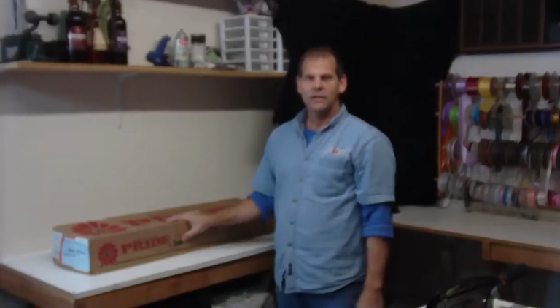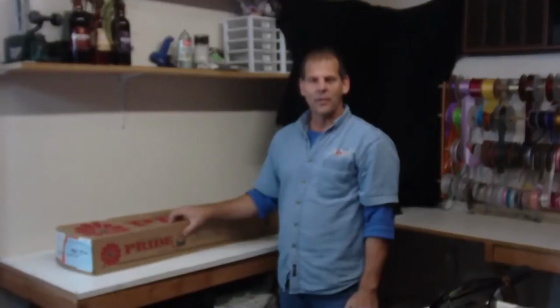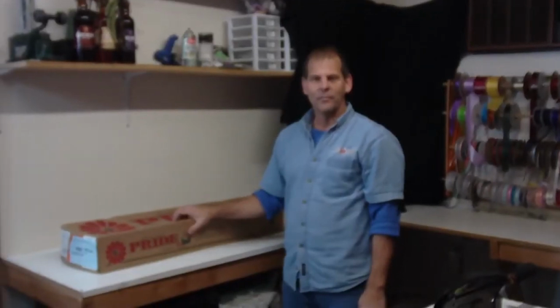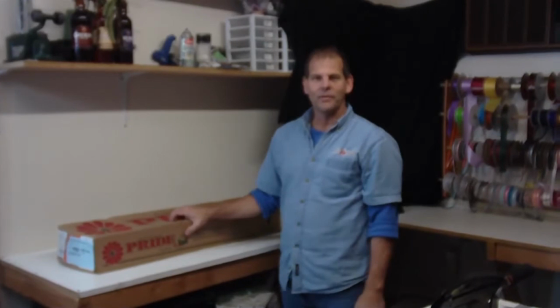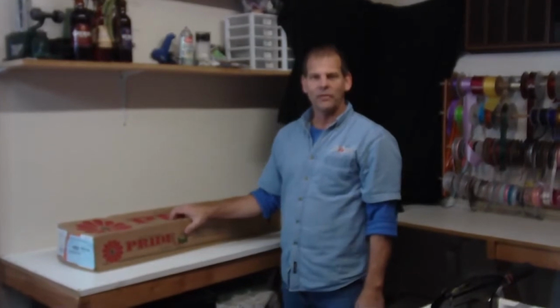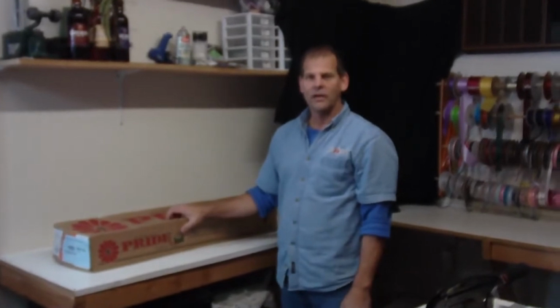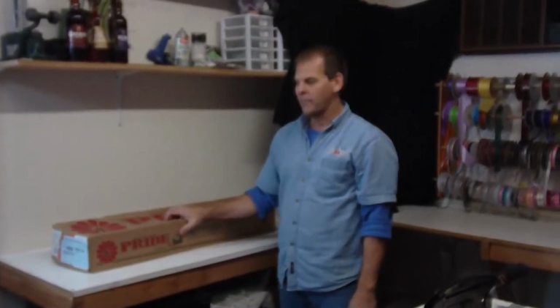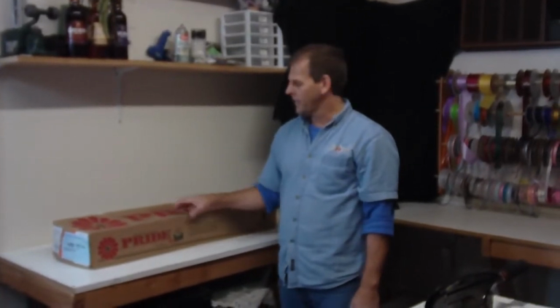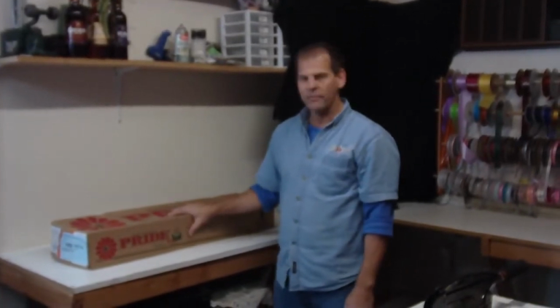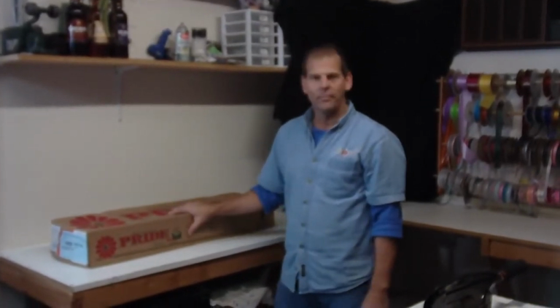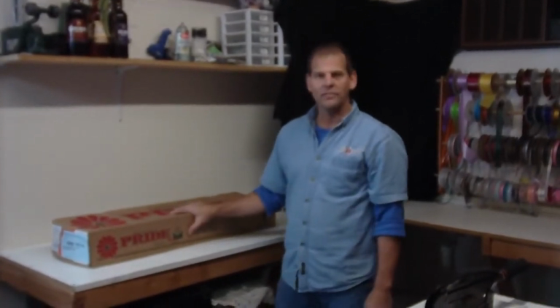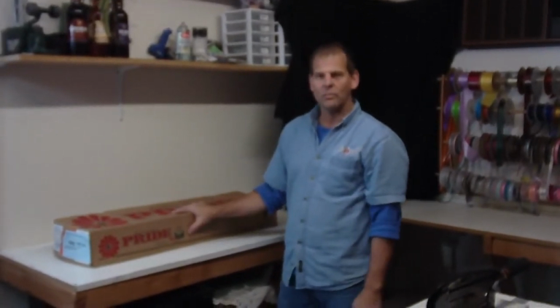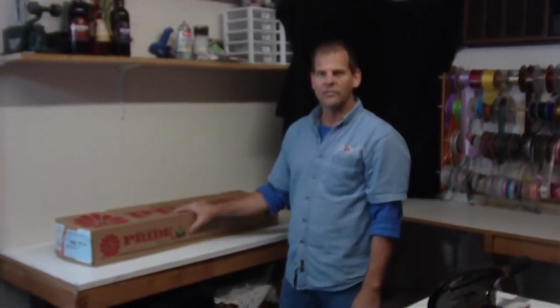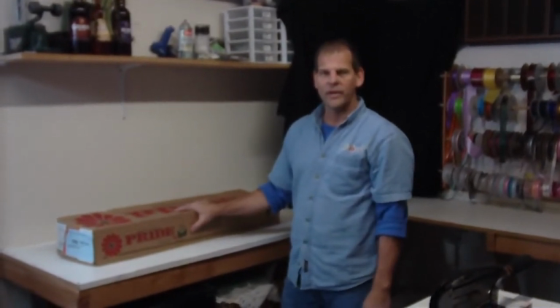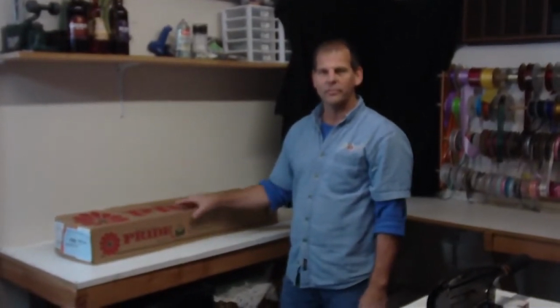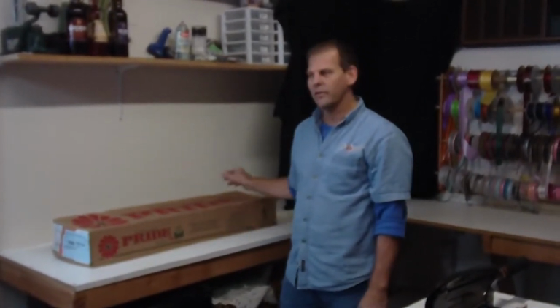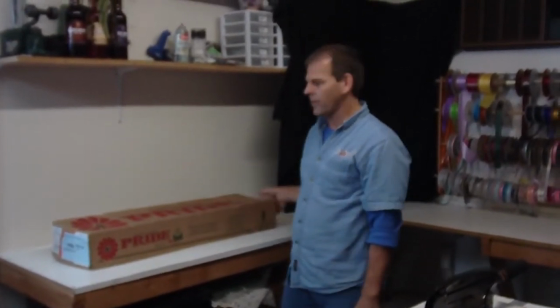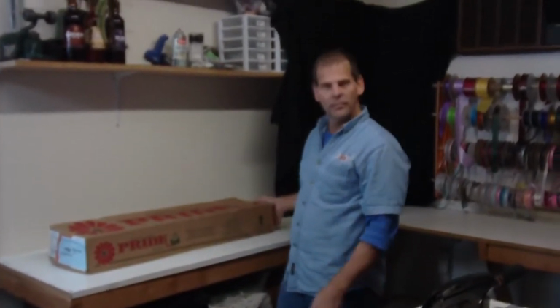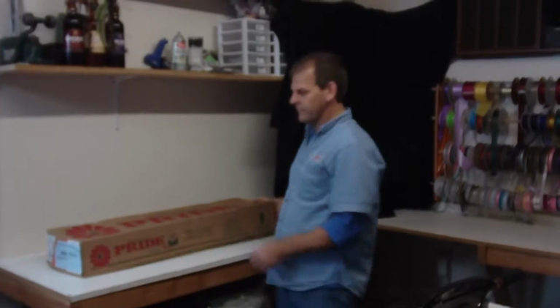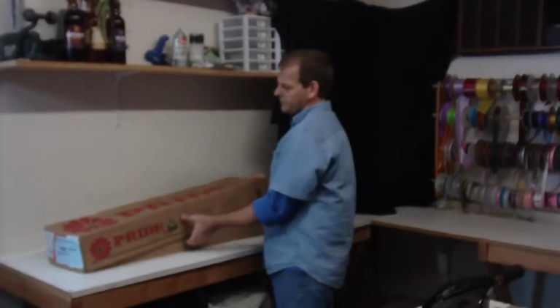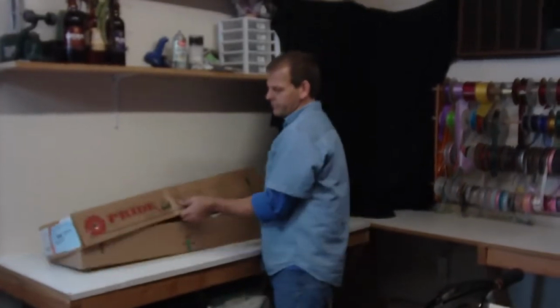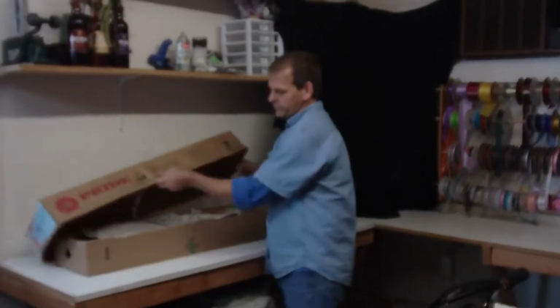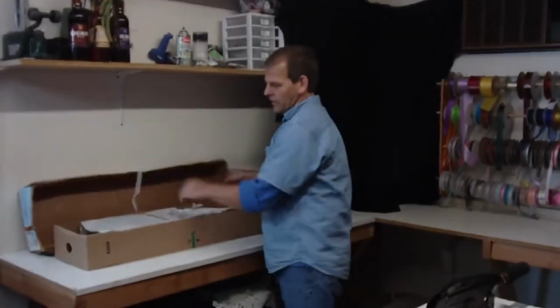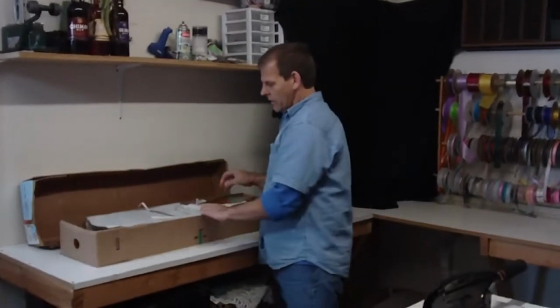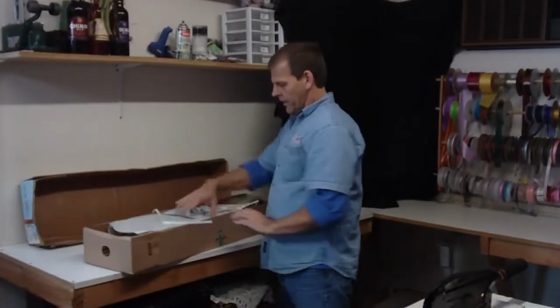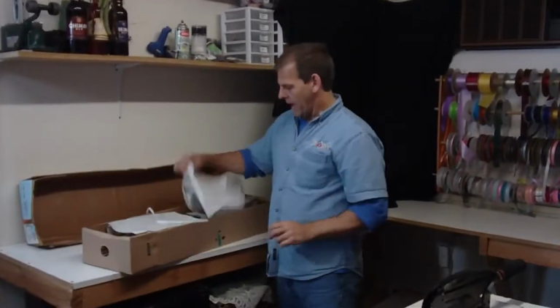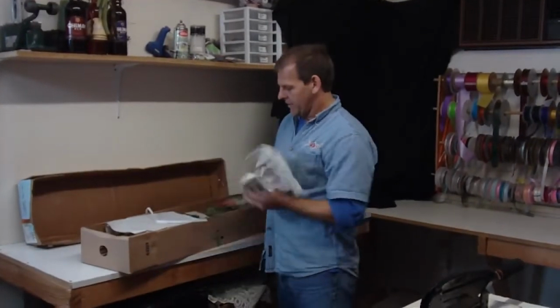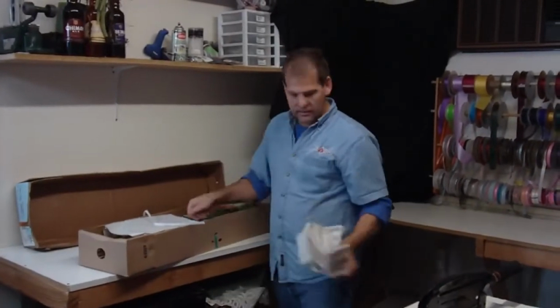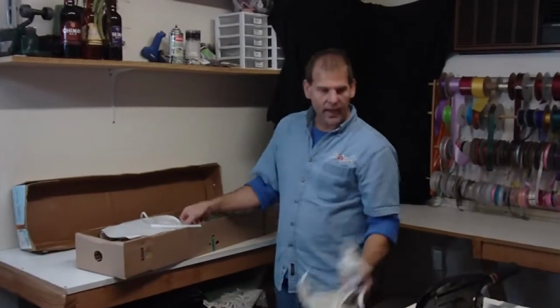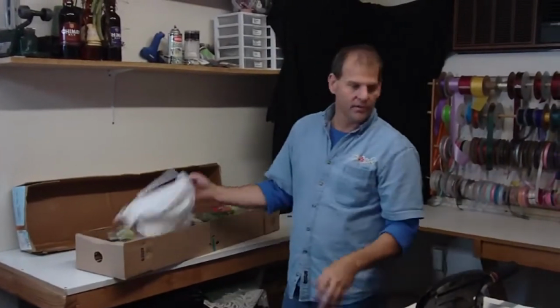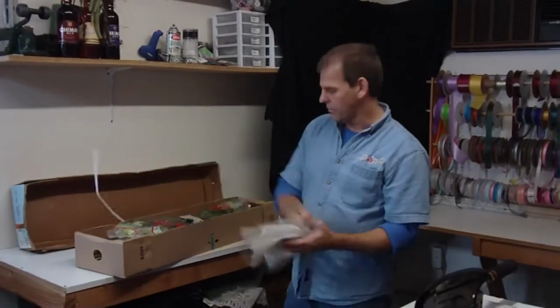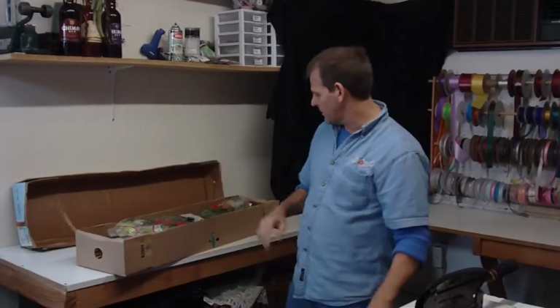Hi, I'm Robert from LWFlowers.com. Today we have a quarter box of green spiders from Colombia. They are packed eight bunches to a box.